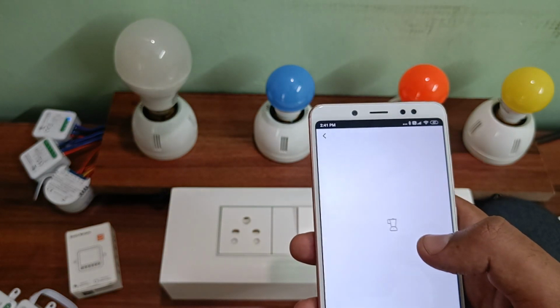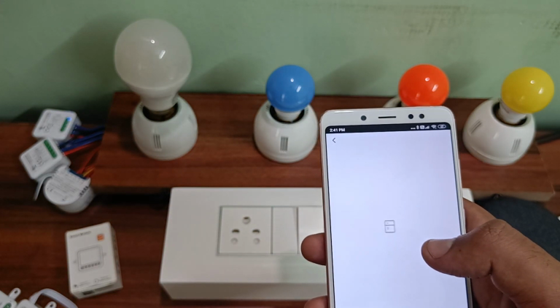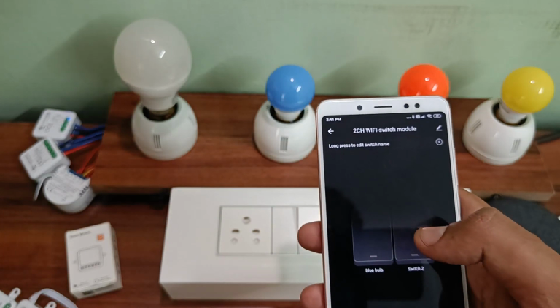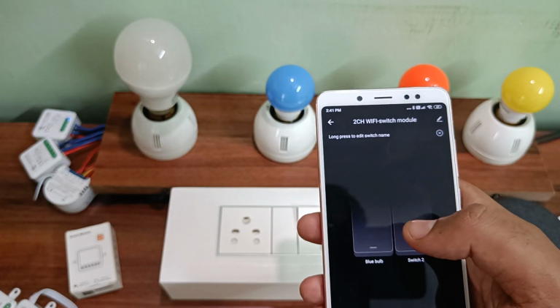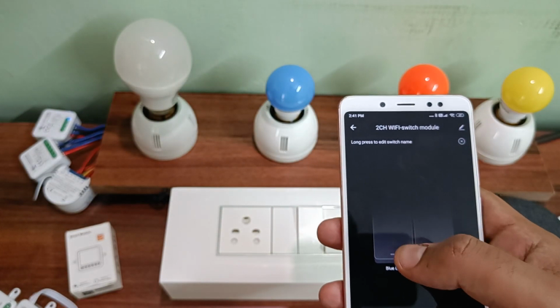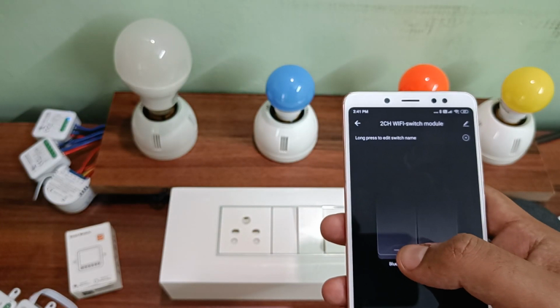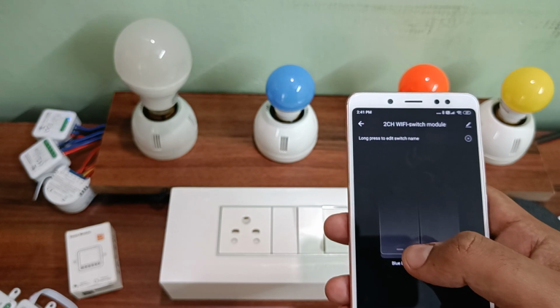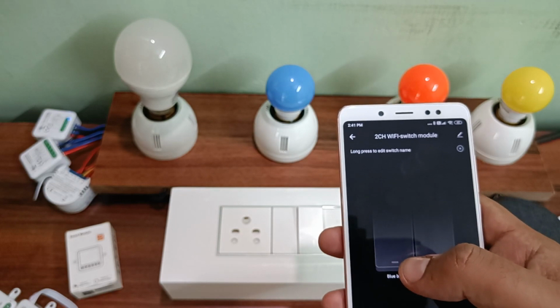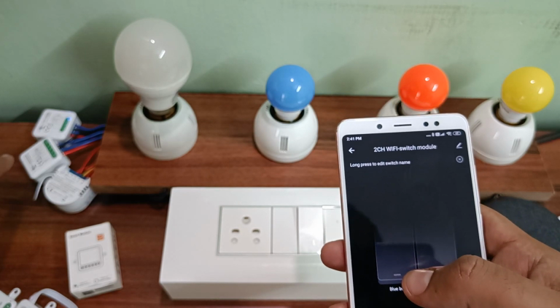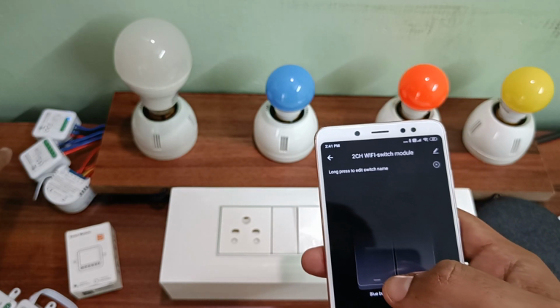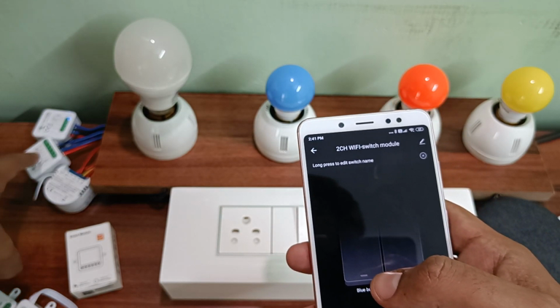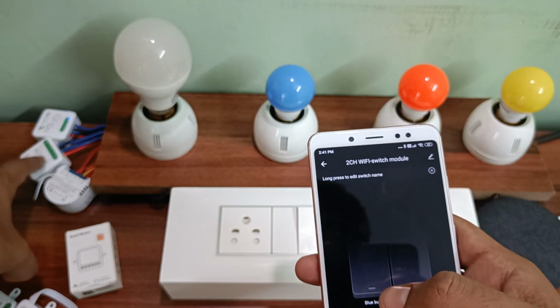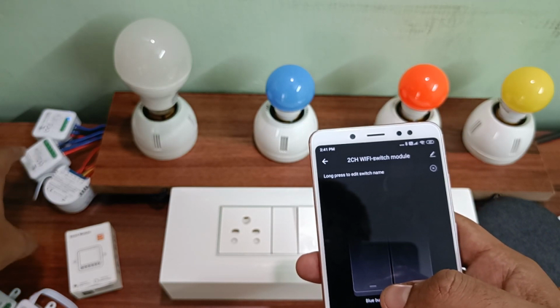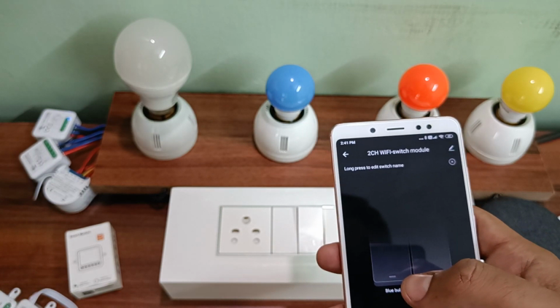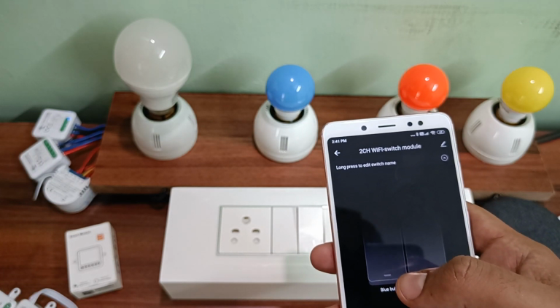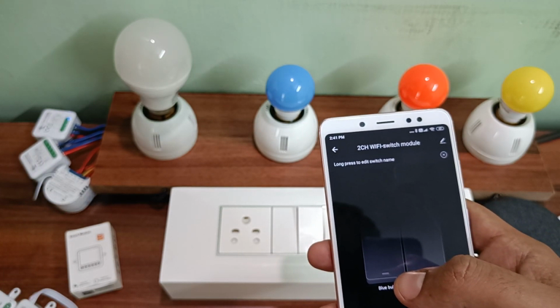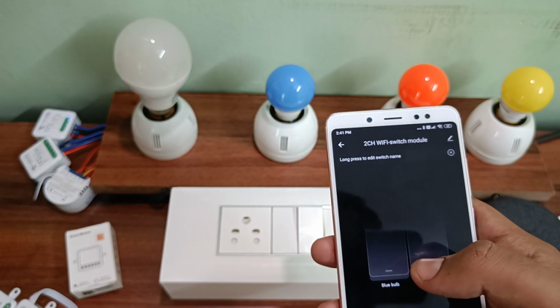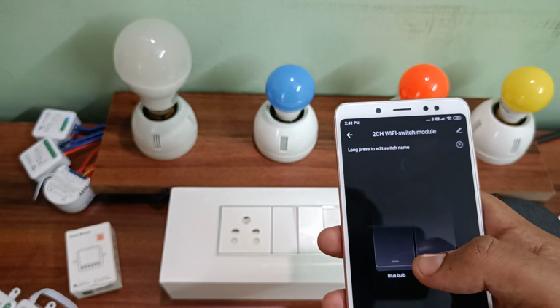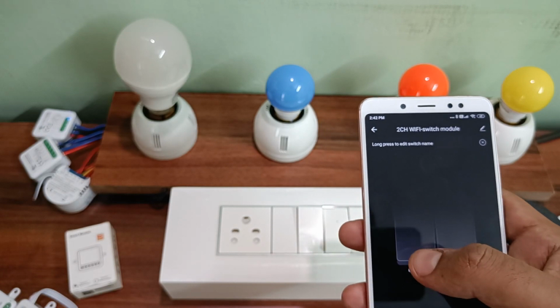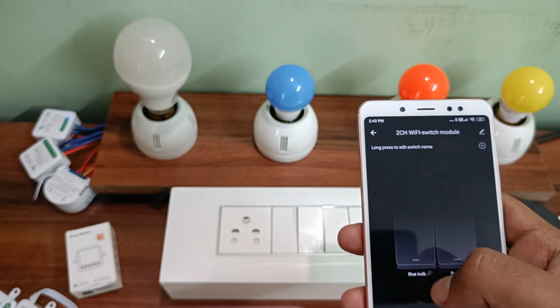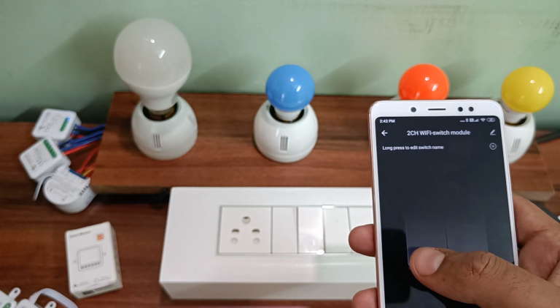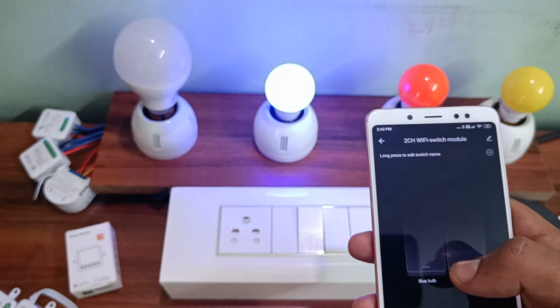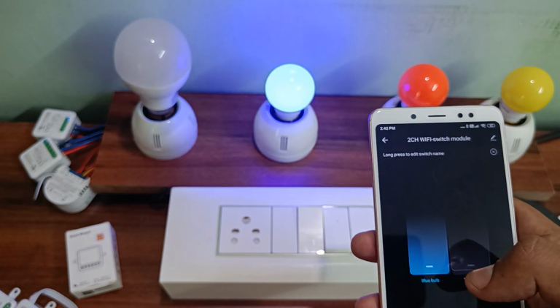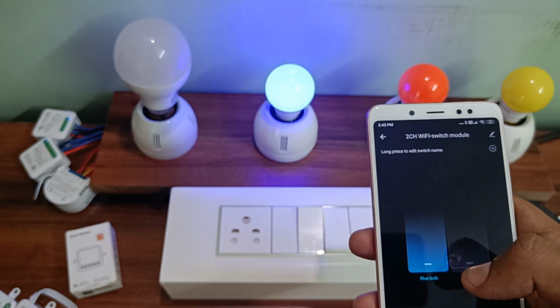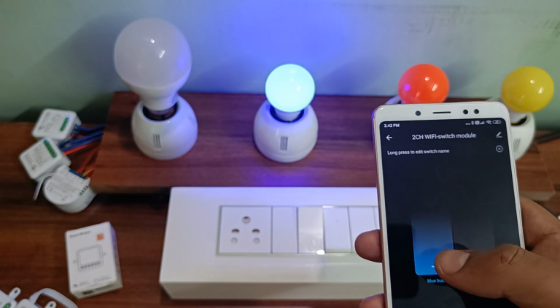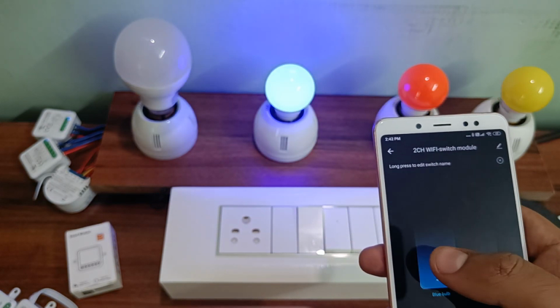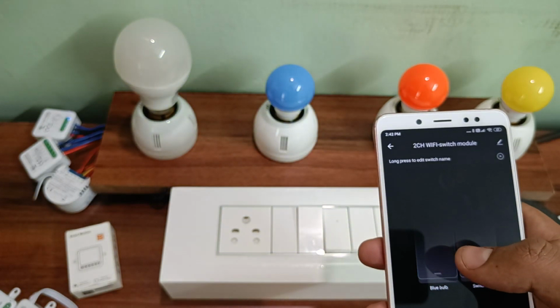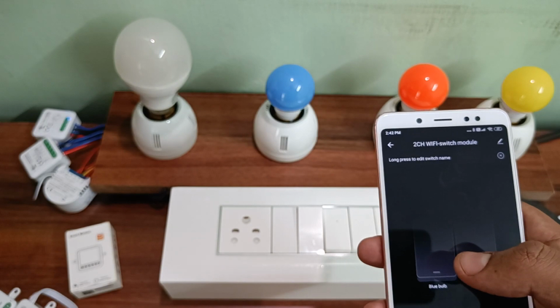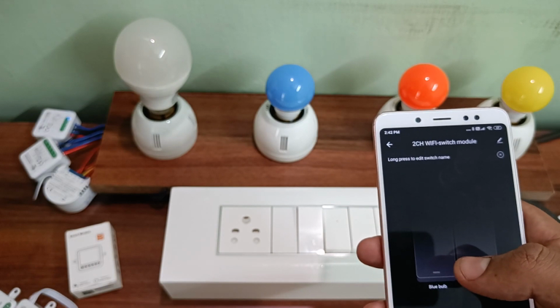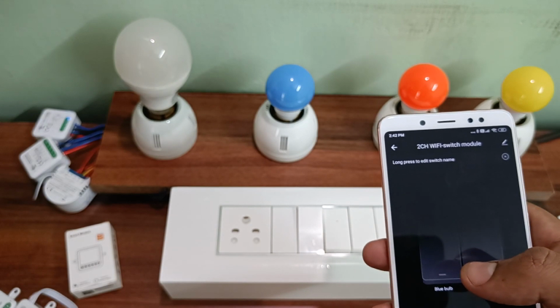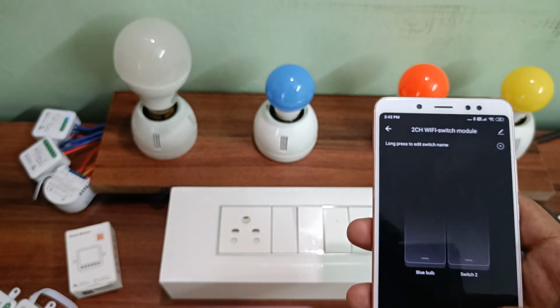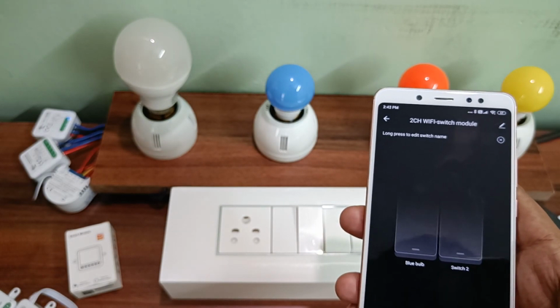I've also connected the blue bulb to the next two-gang switch module and left the other switch as idle intentionally. I'm just turning on the blue bulb here and turning it off. It works perfectly.